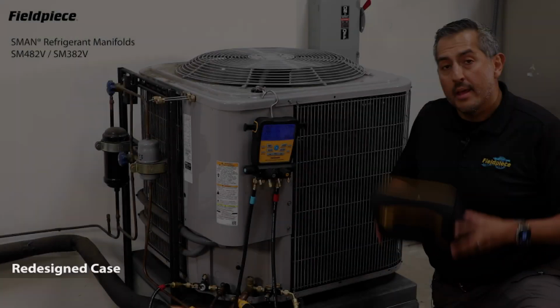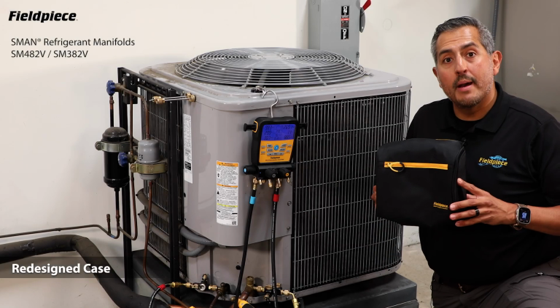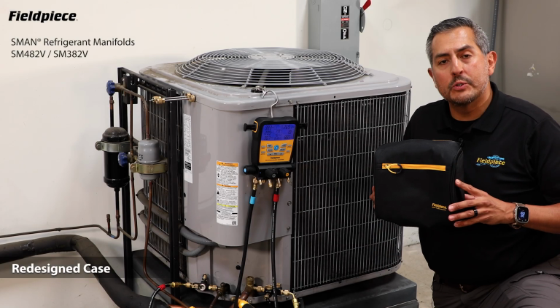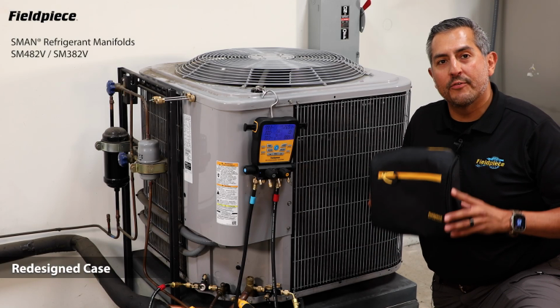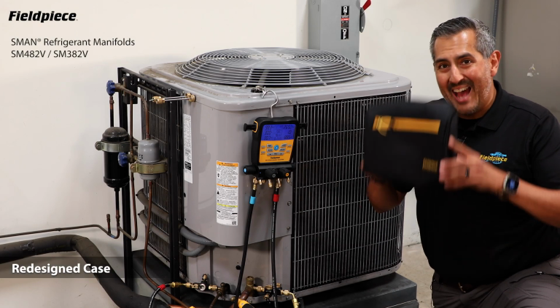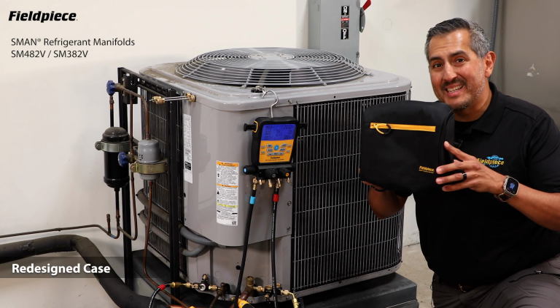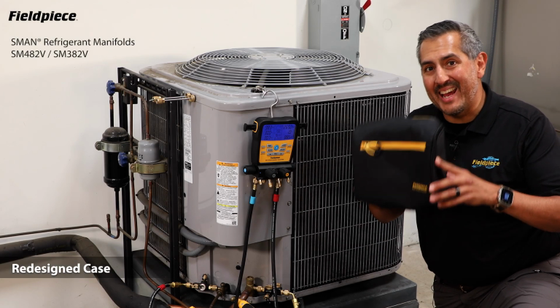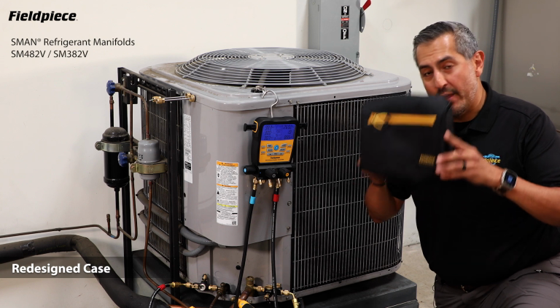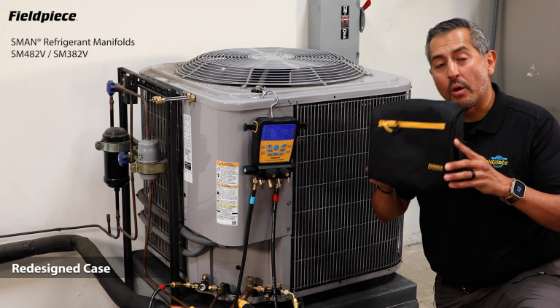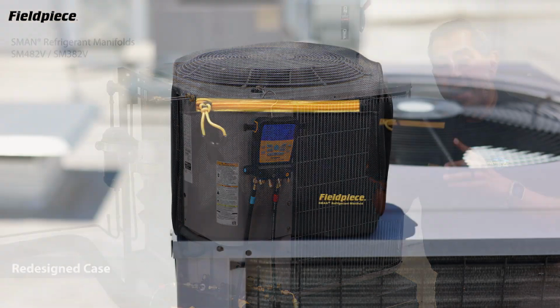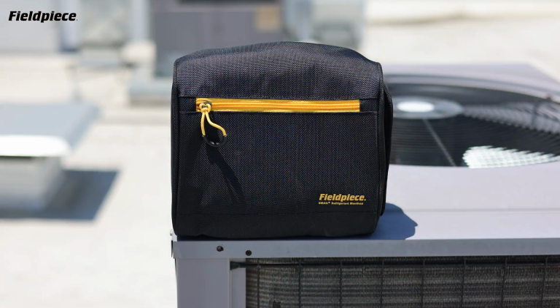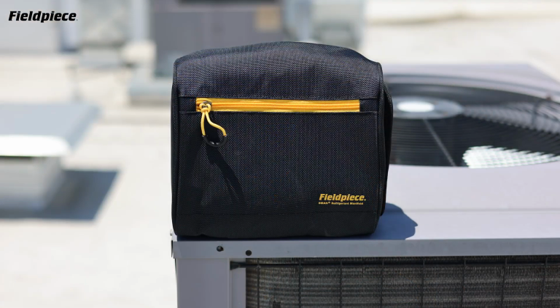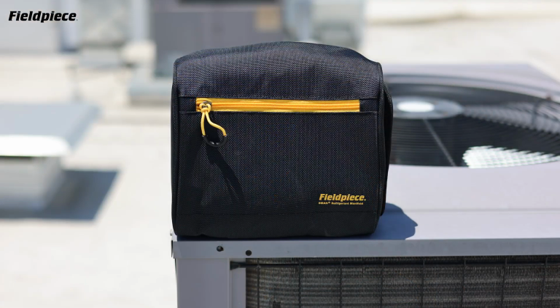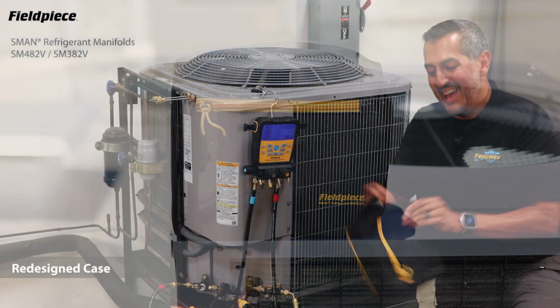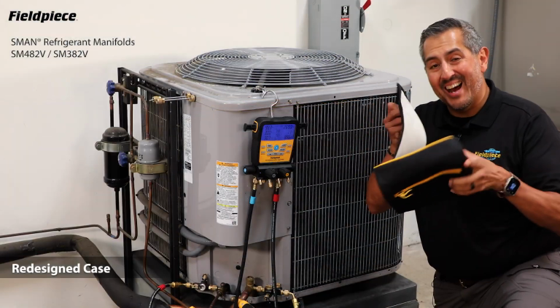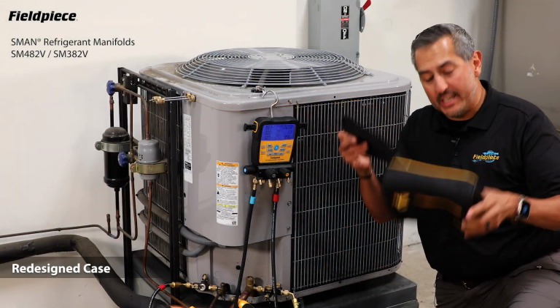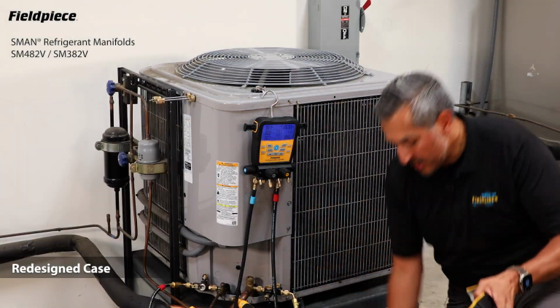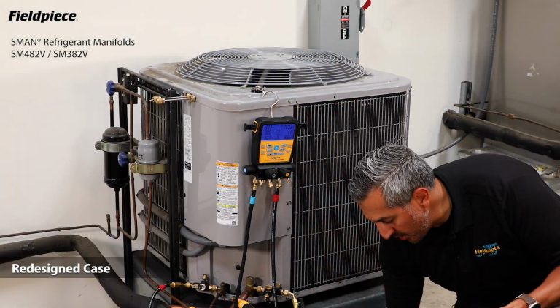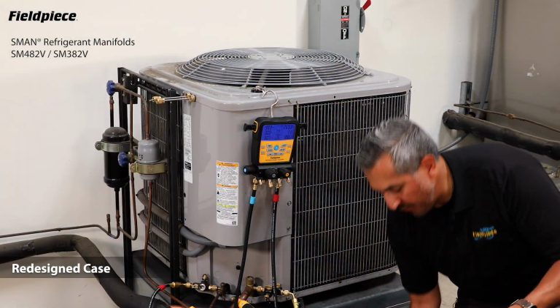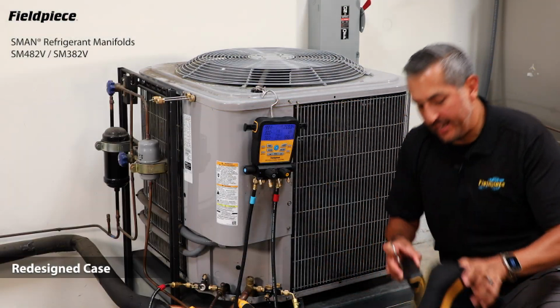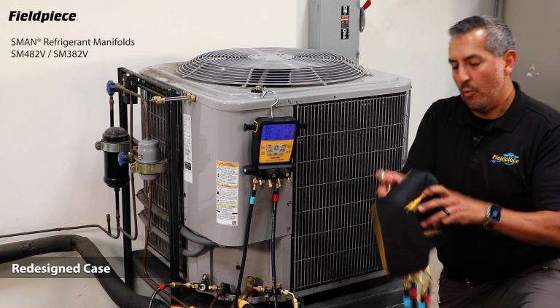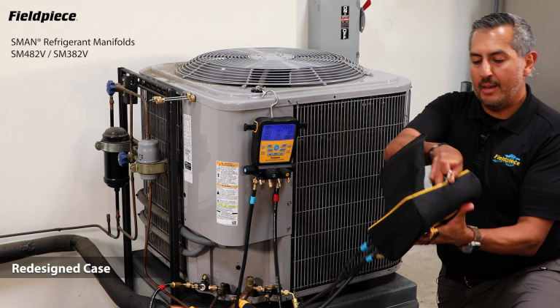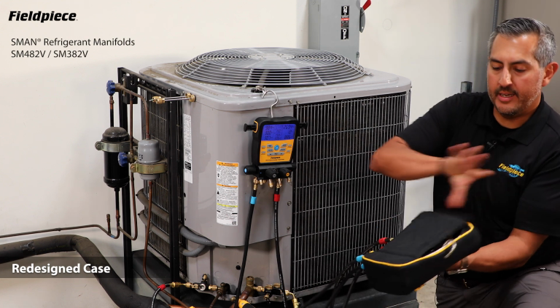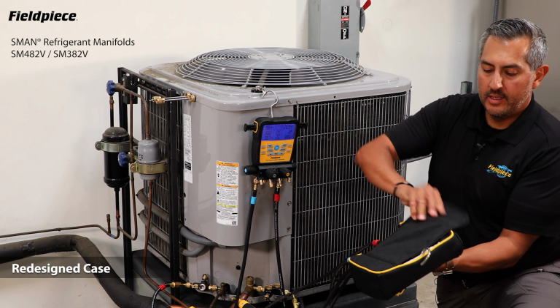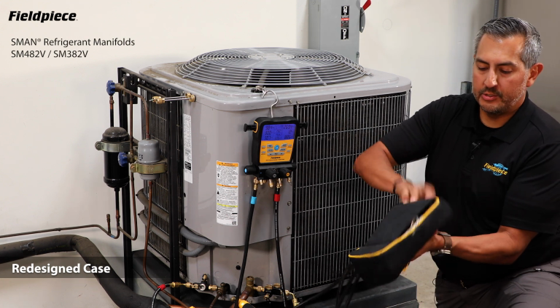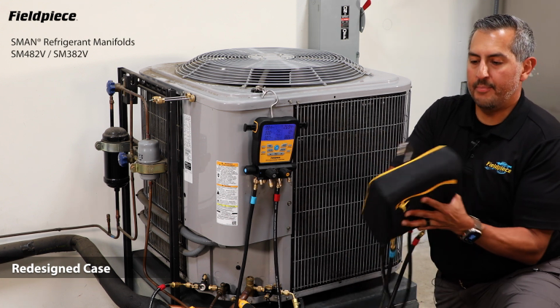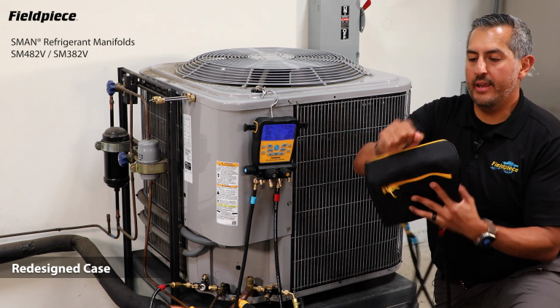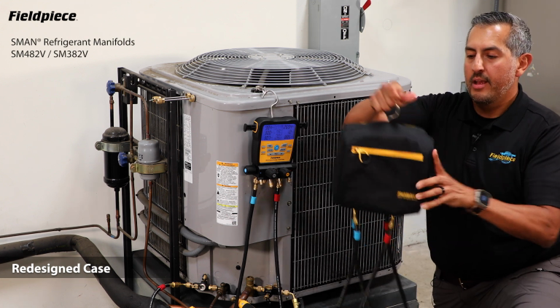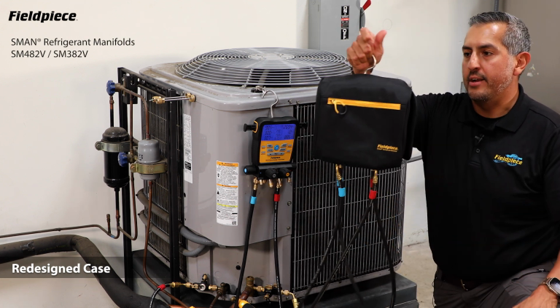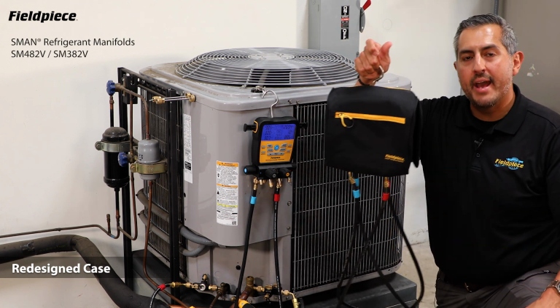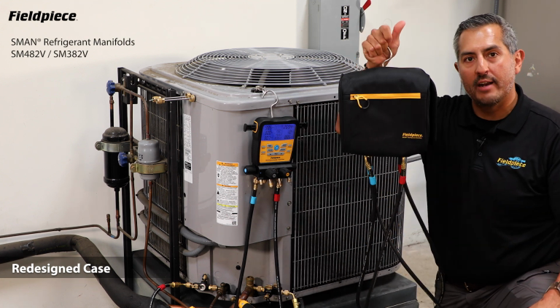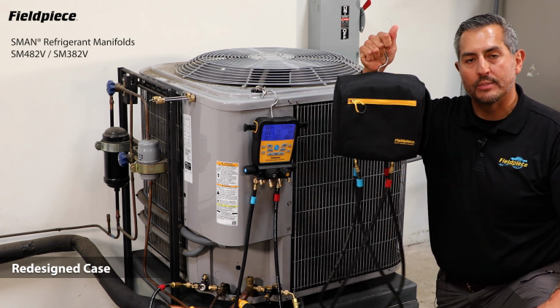The S-Man refrigerant manifold has a redesigned case that is more compact but just as protective and a lot easier to put your manifold in. When the job is done, close your side panel and your S-Man is ready for transport.